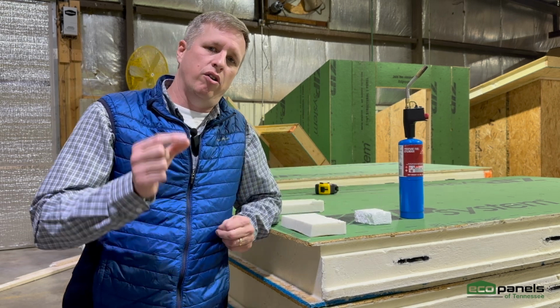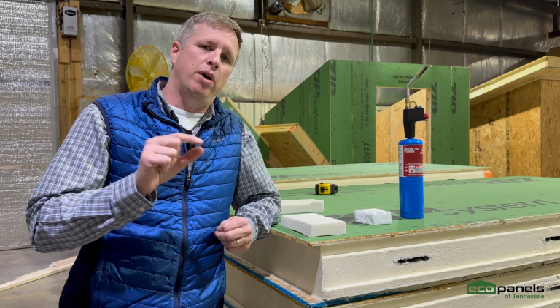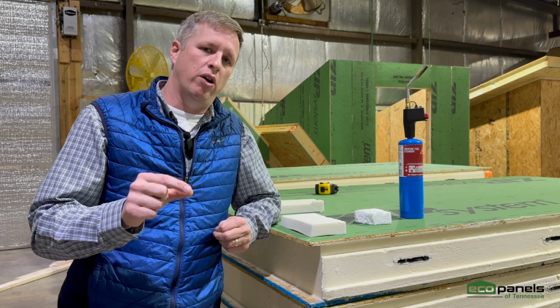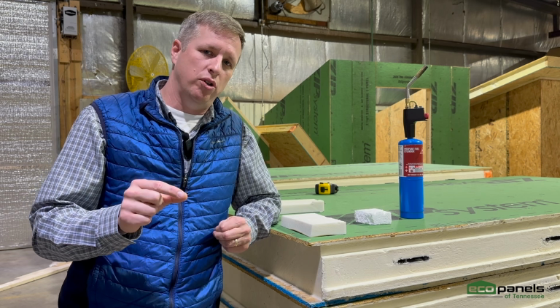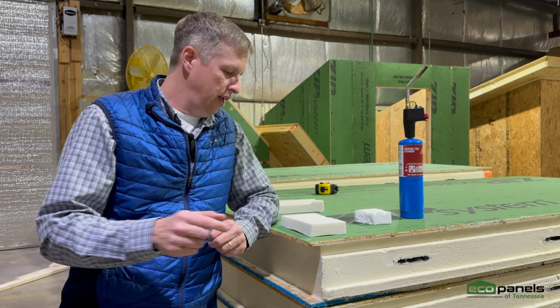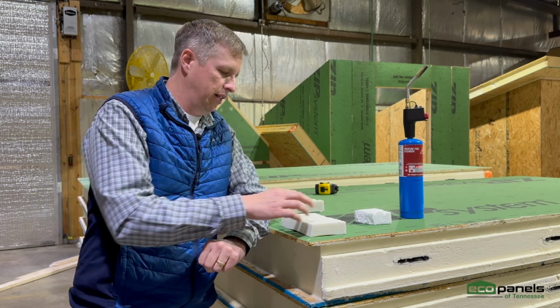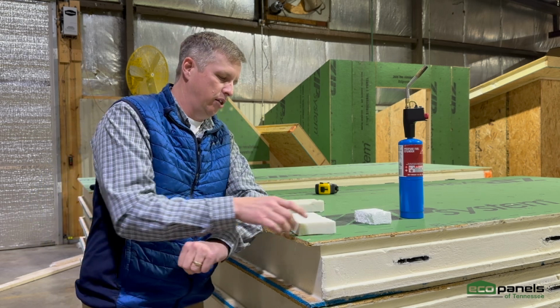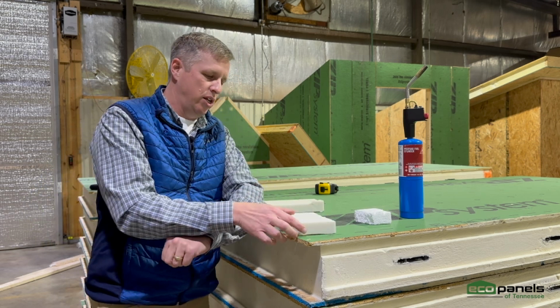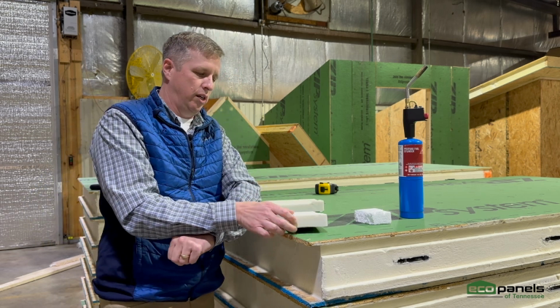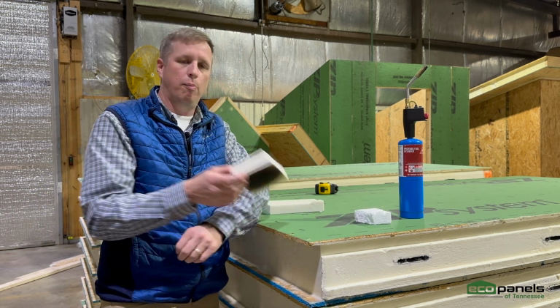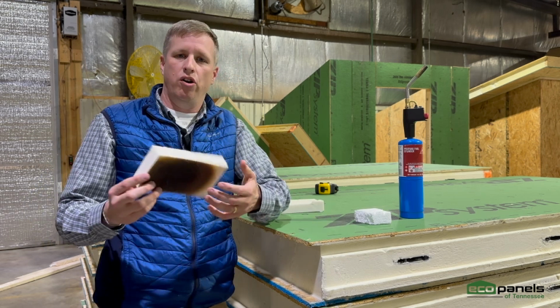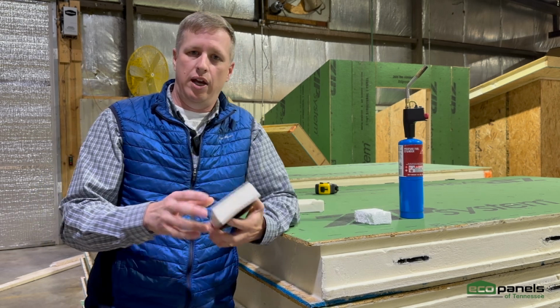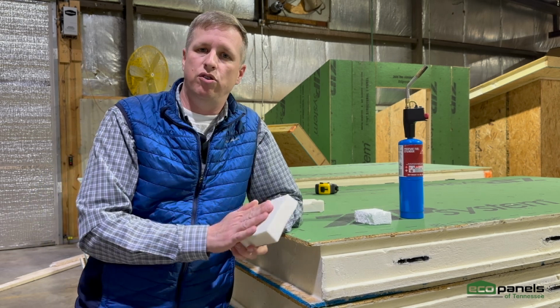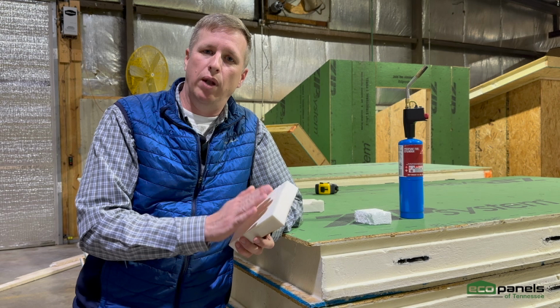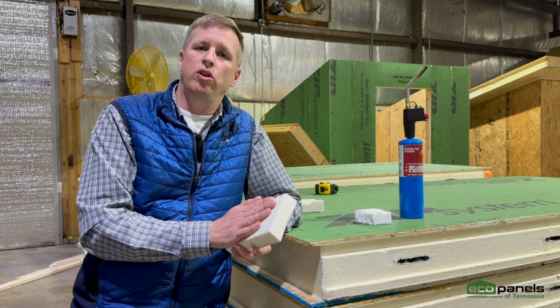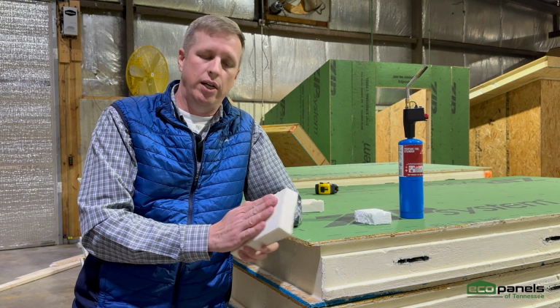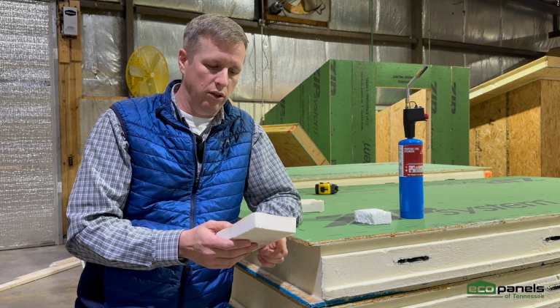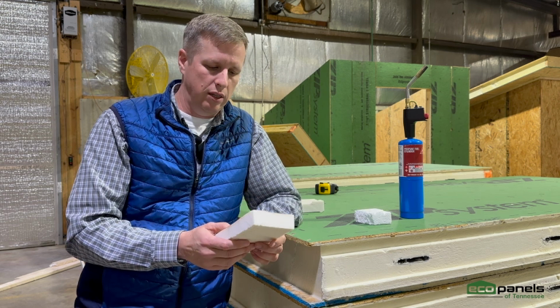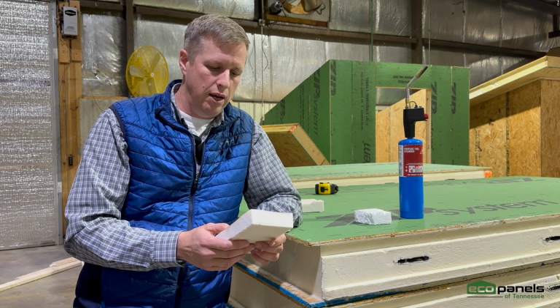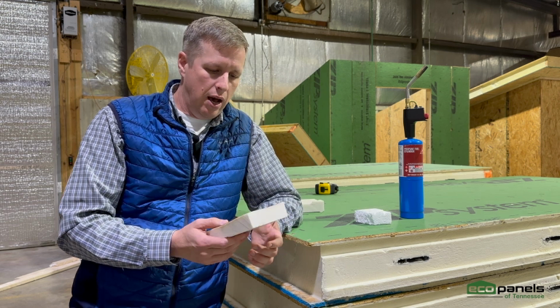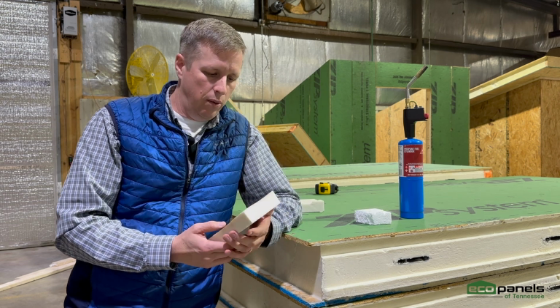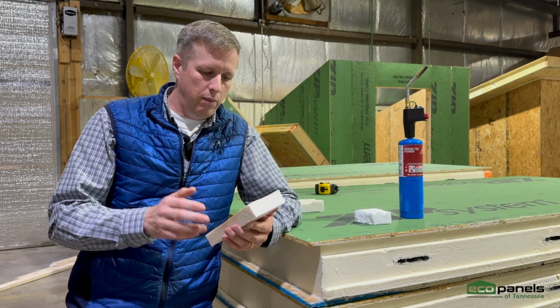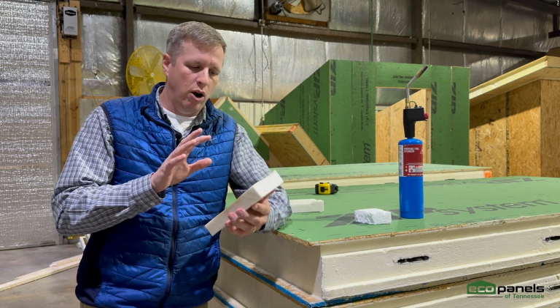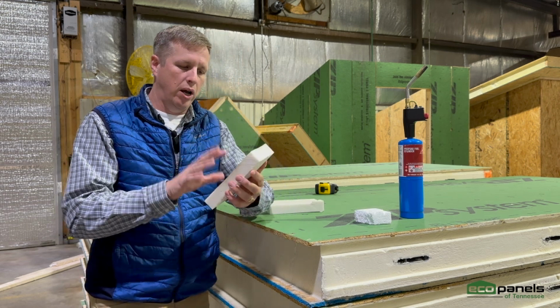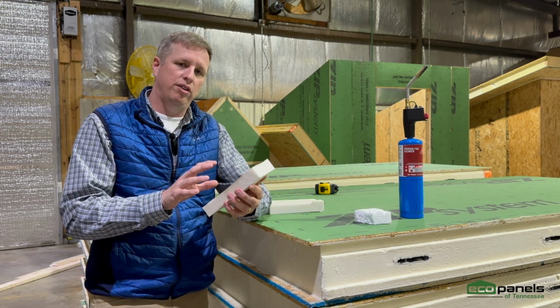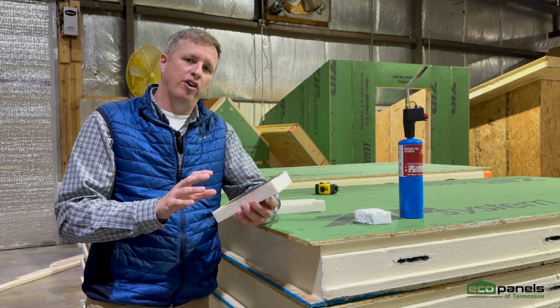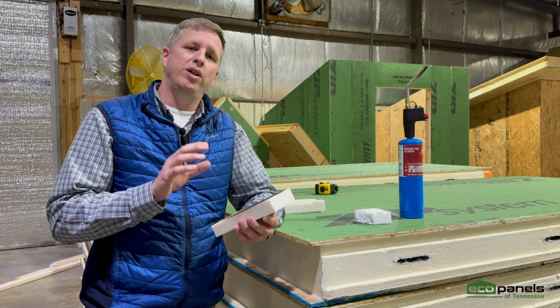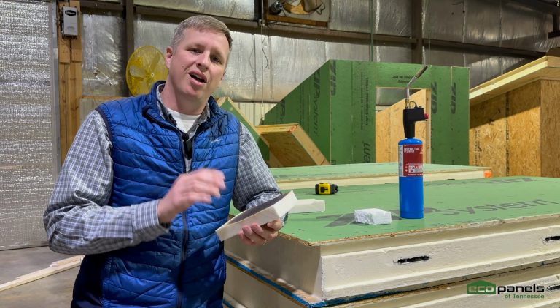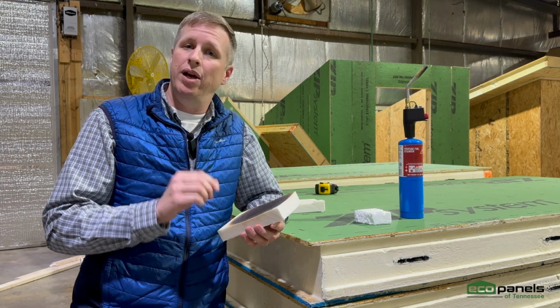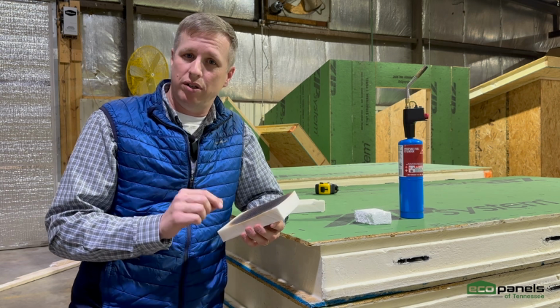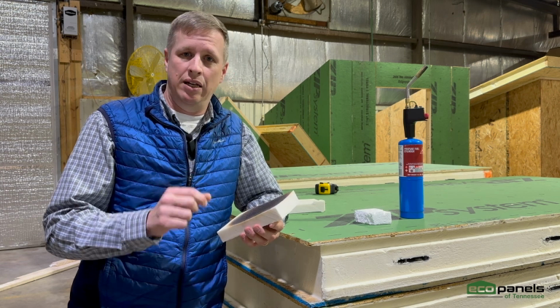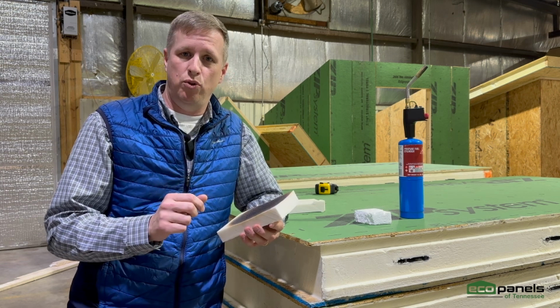That said, there is a much better option, and that is by using a polyurethane-based foam like we do here at EcoPanels of Tennessee. Our polyurethane foam does not melt at any temperature.